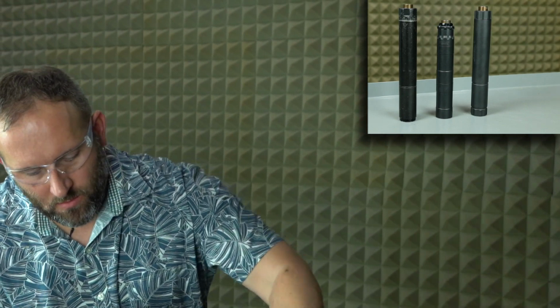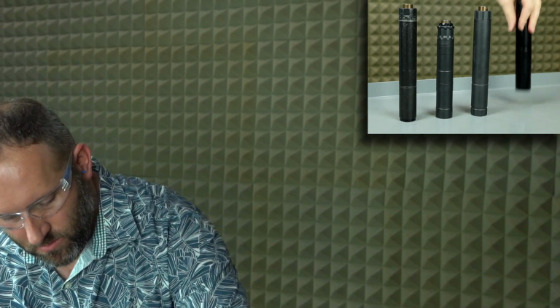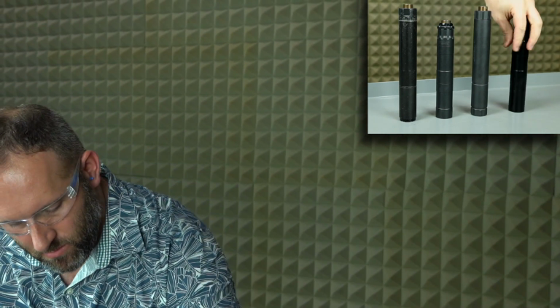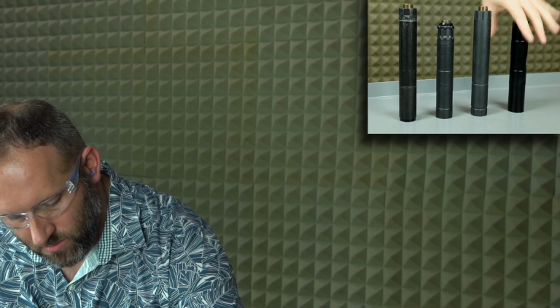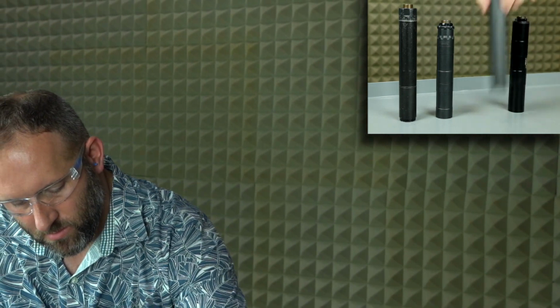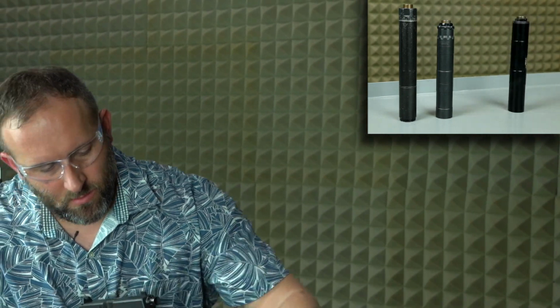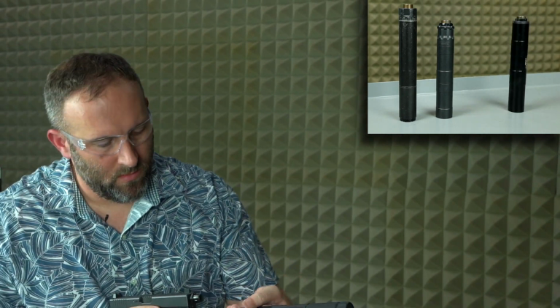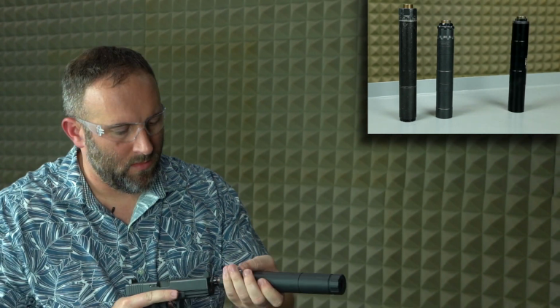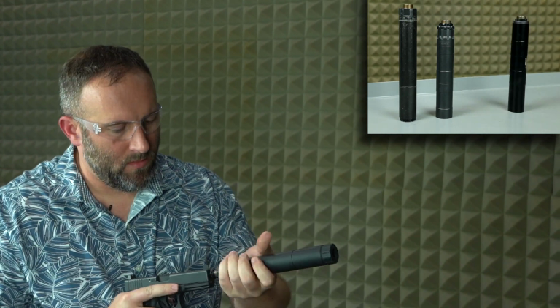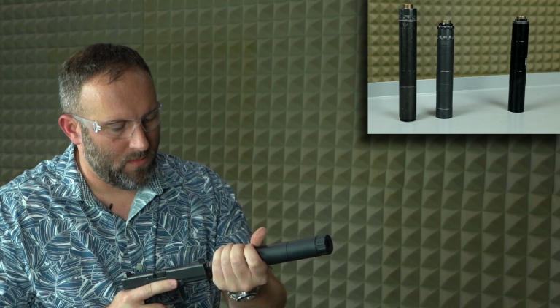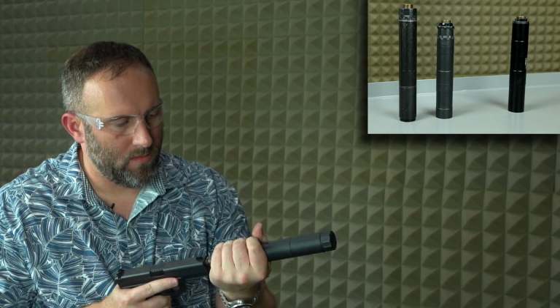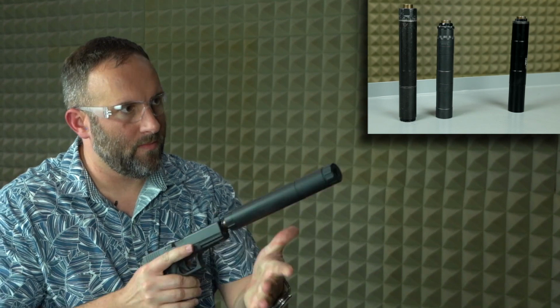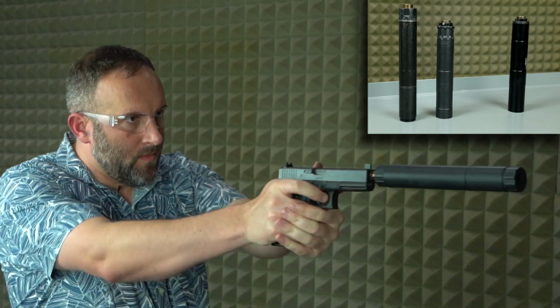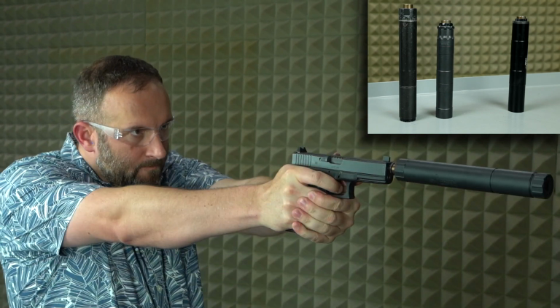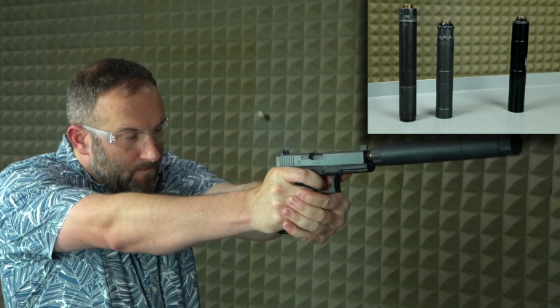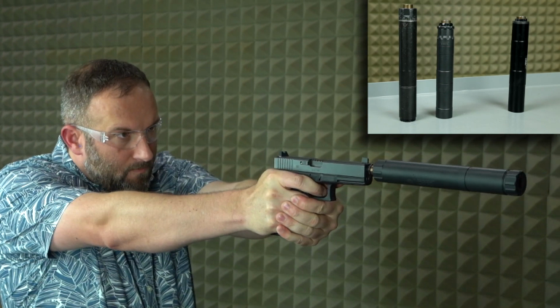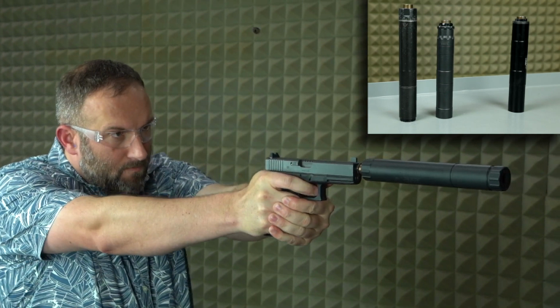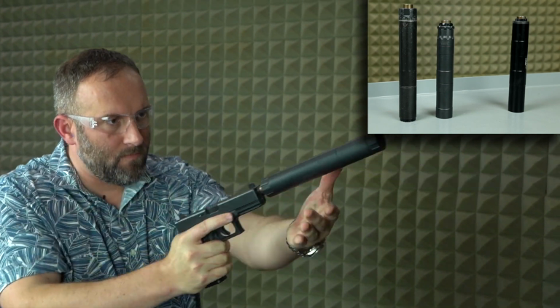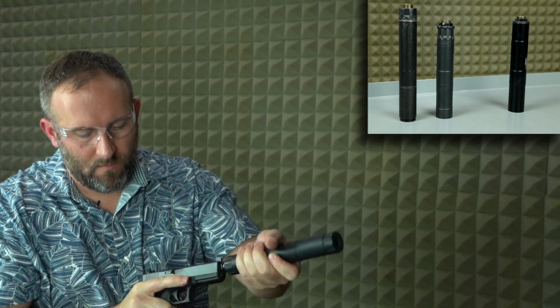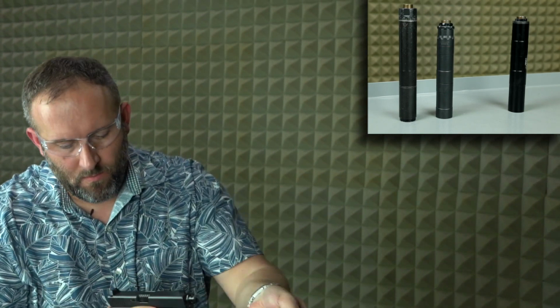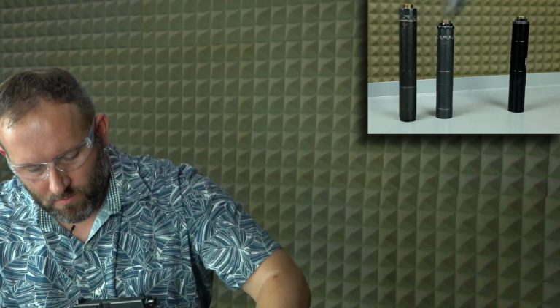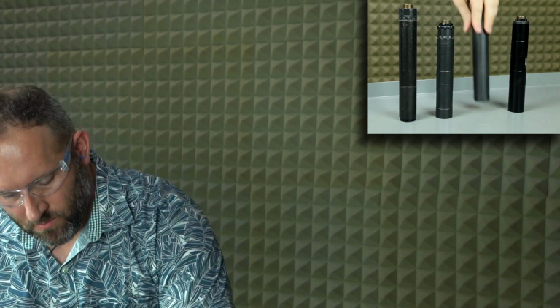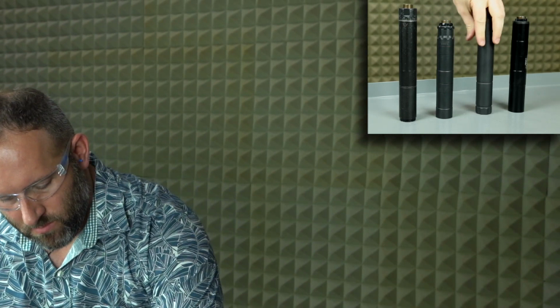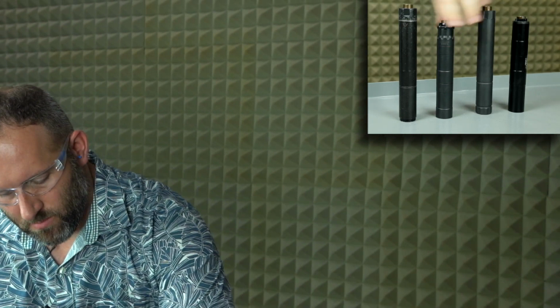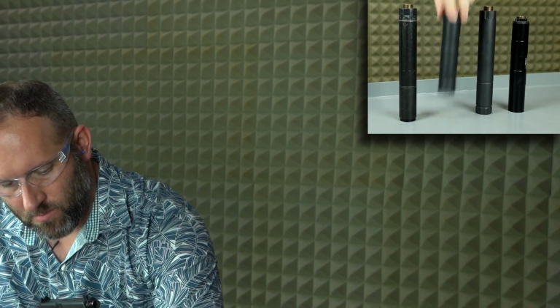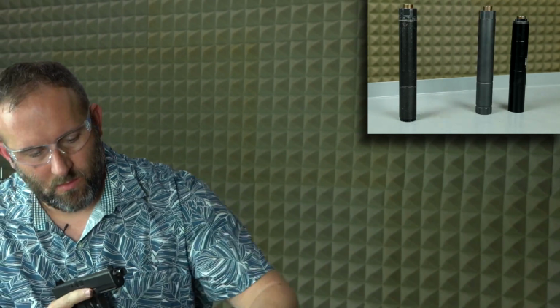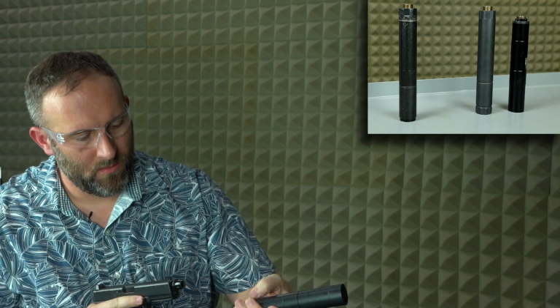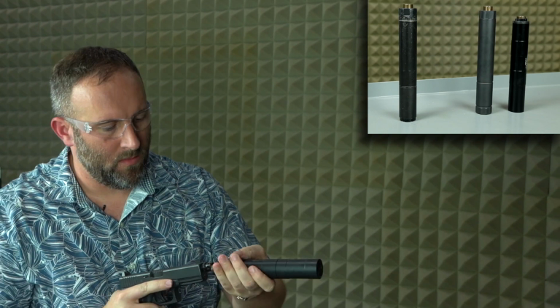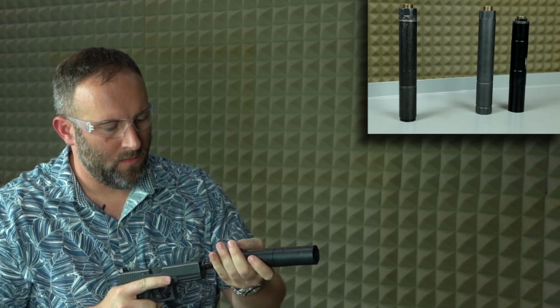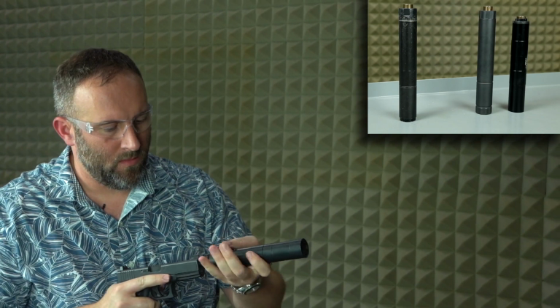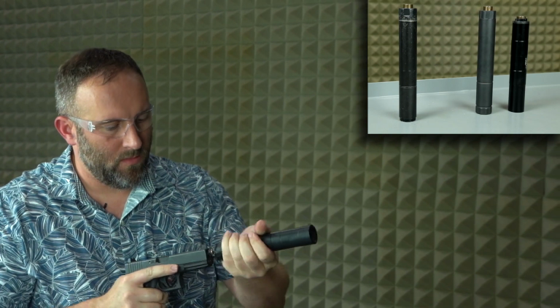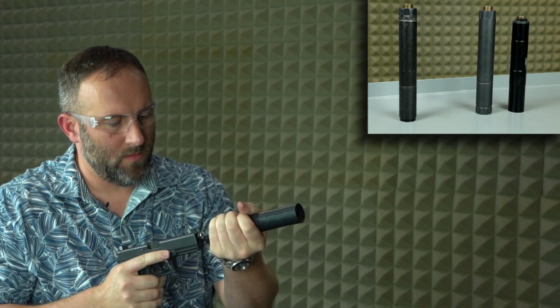A user with multiple brand suppressors can support a collection by merely adapting the pistols and purchasing one universal piston per make and model of suppressor, affording previously unattainable convenience.